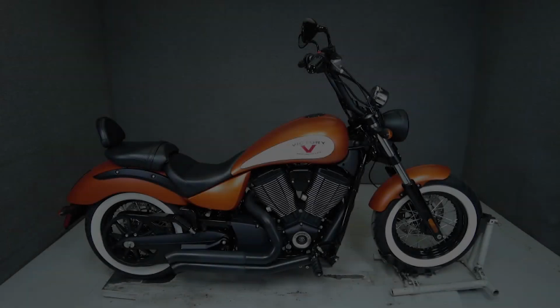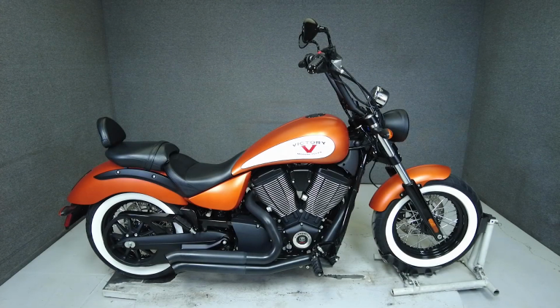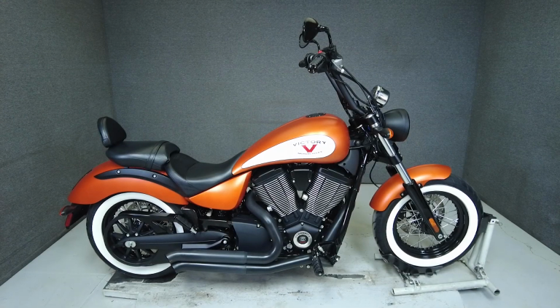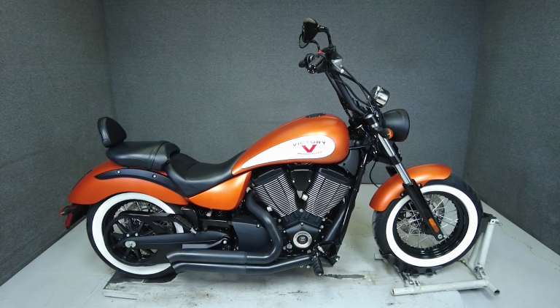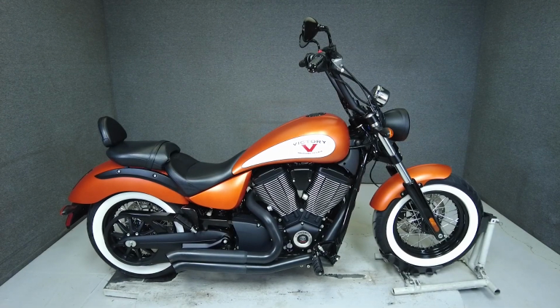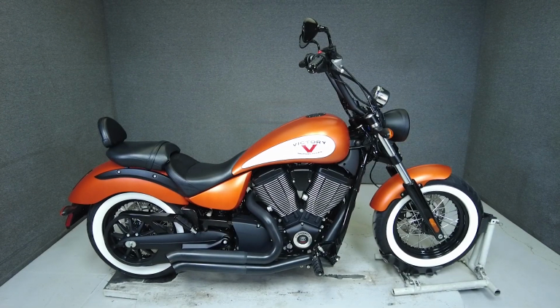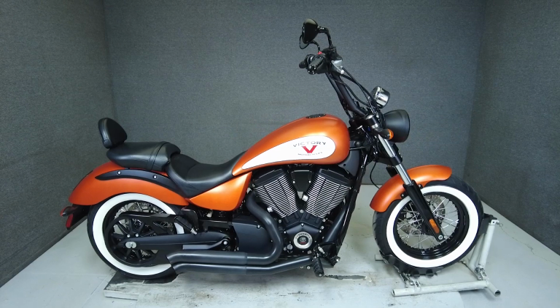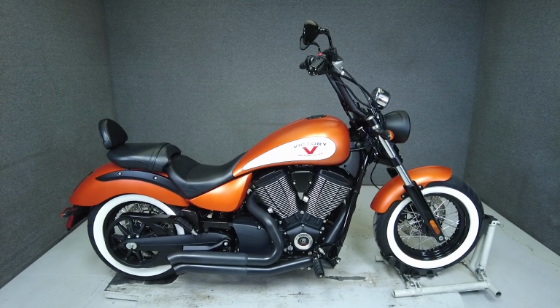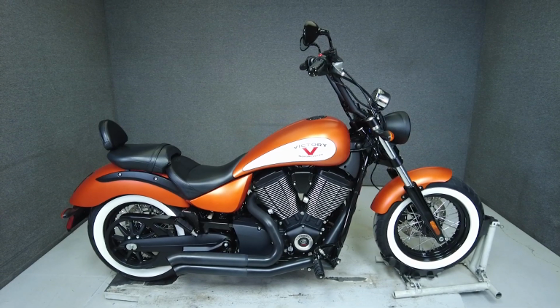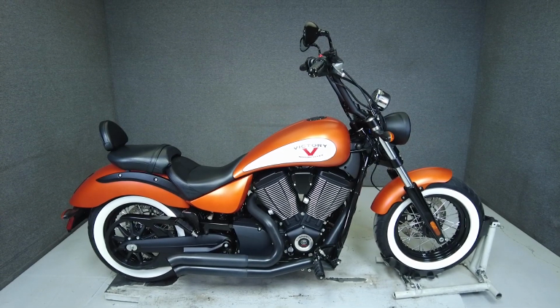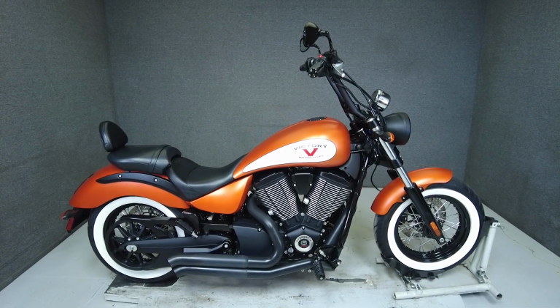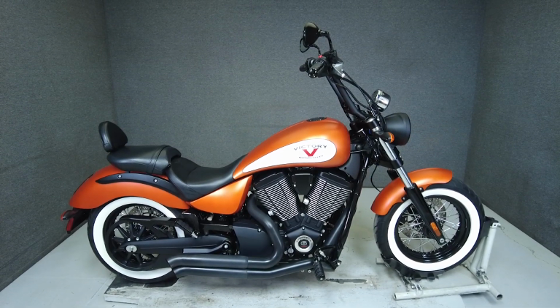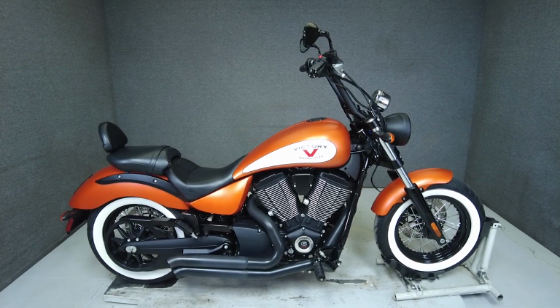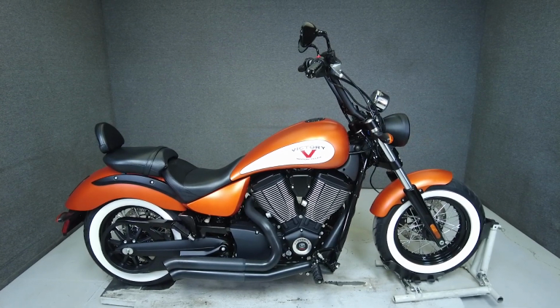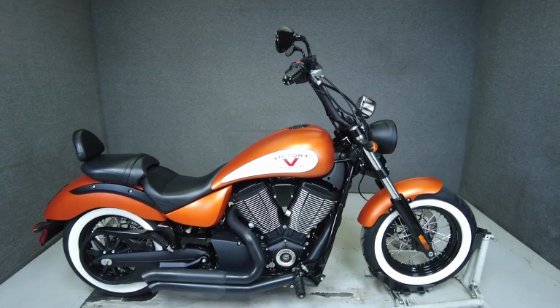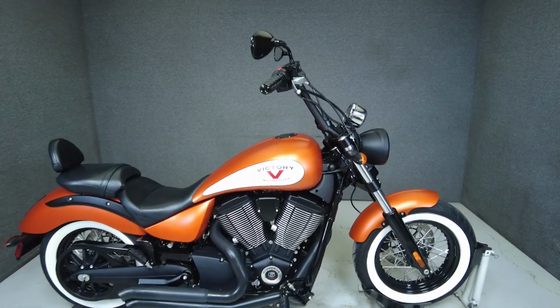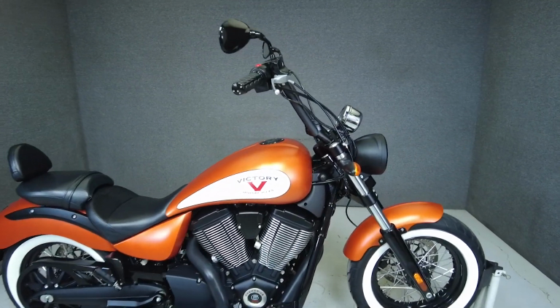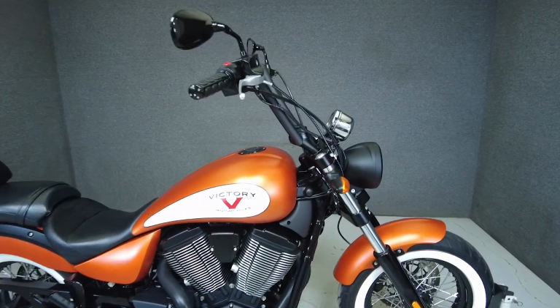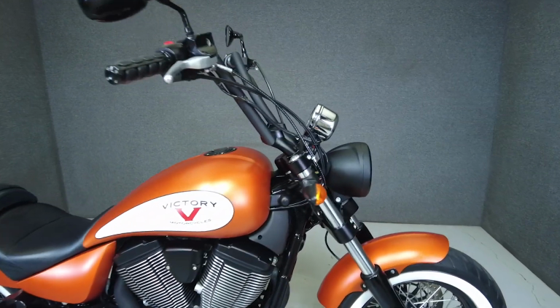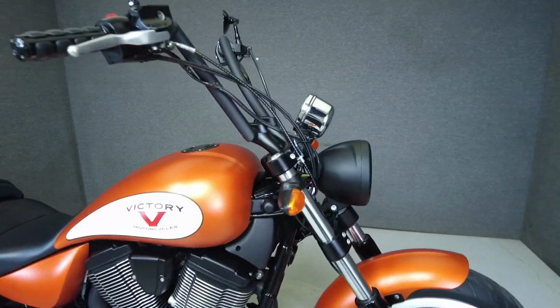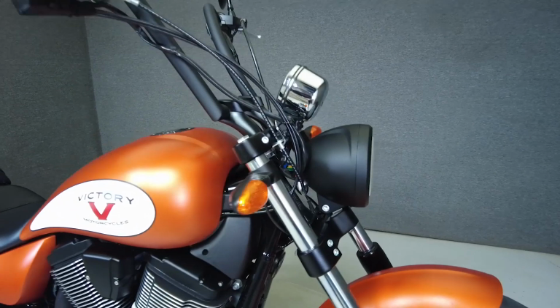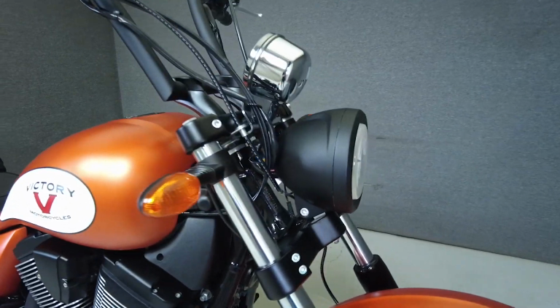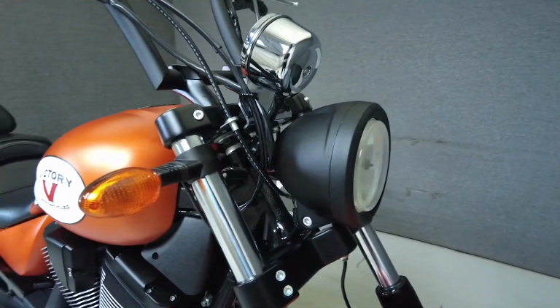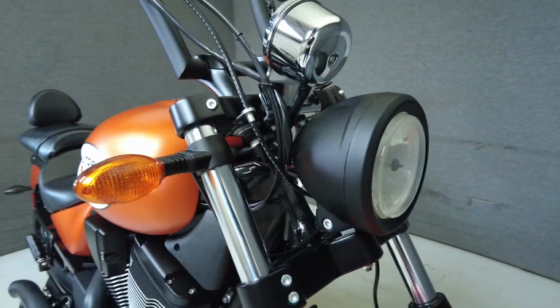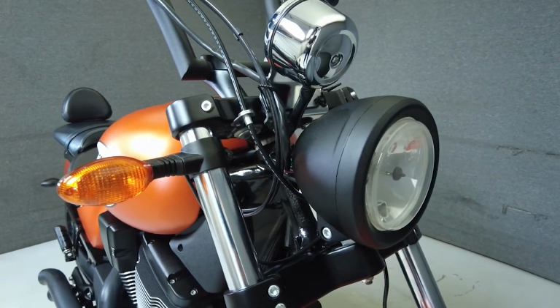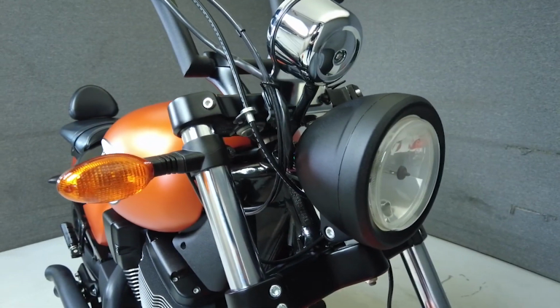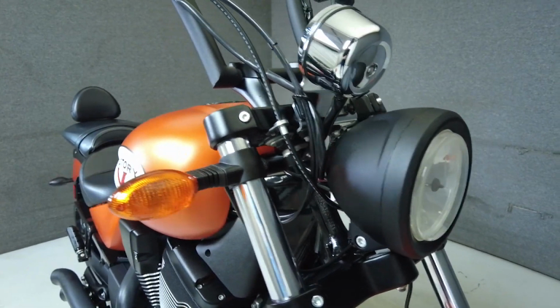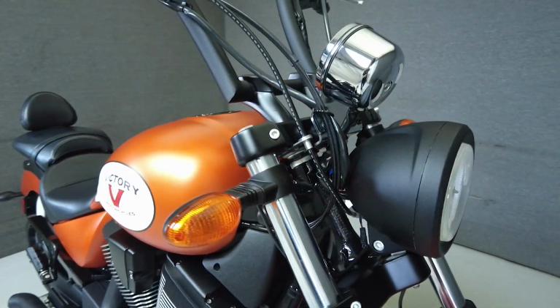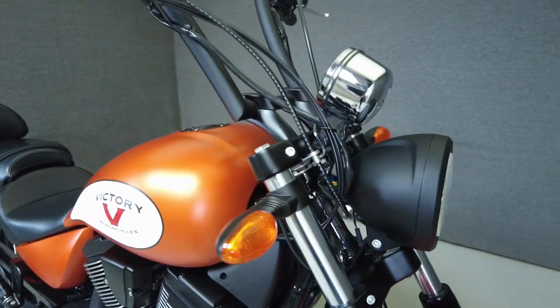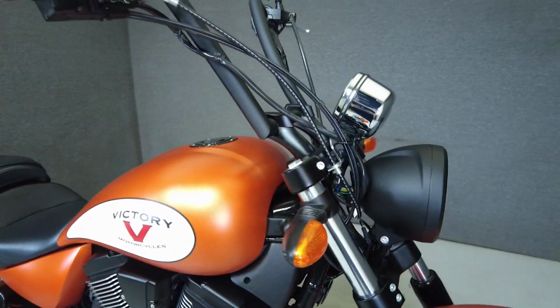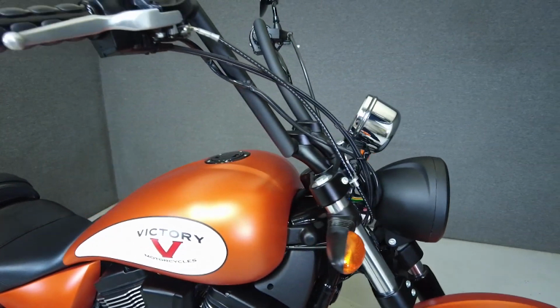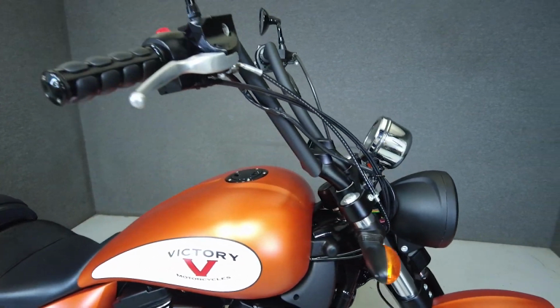Hey everyone, this is Keegan from National Power Sports. This 2017 Victory Highball with 5,708 miles passes New Hampshire State Inspection and runs well.